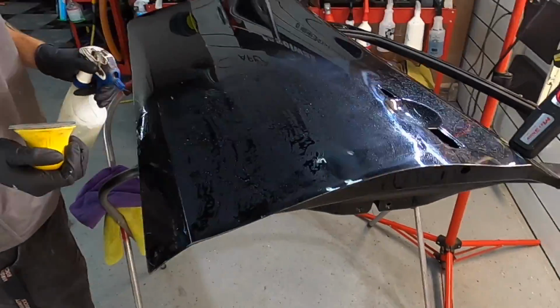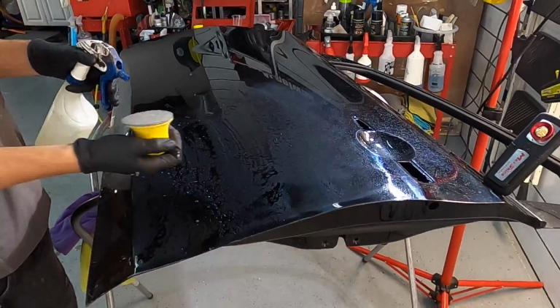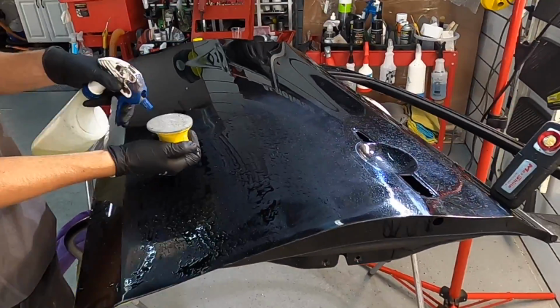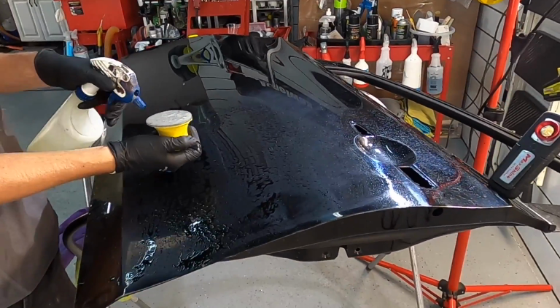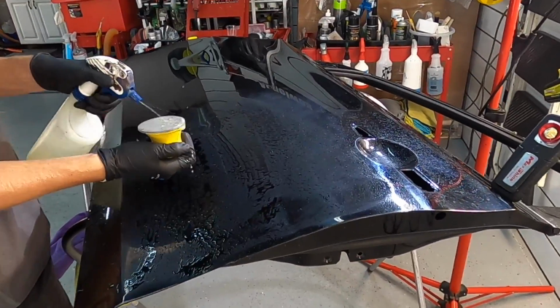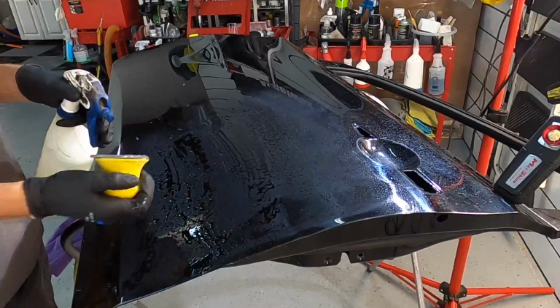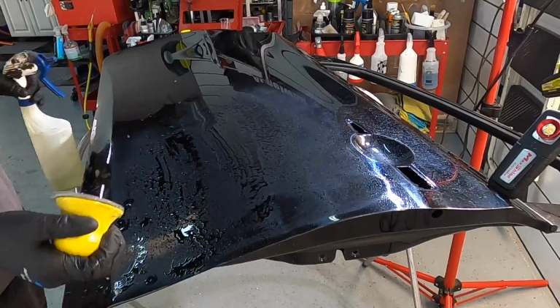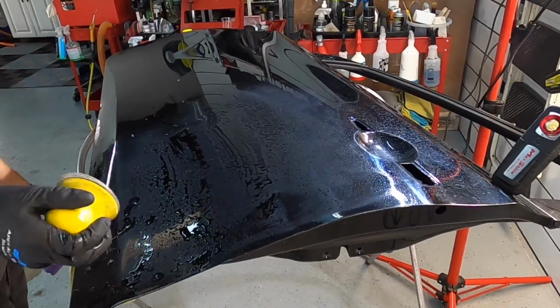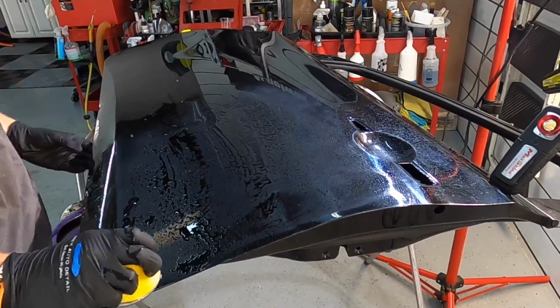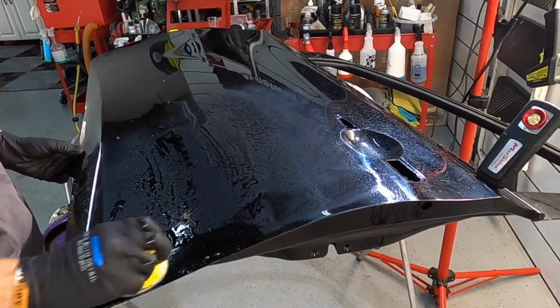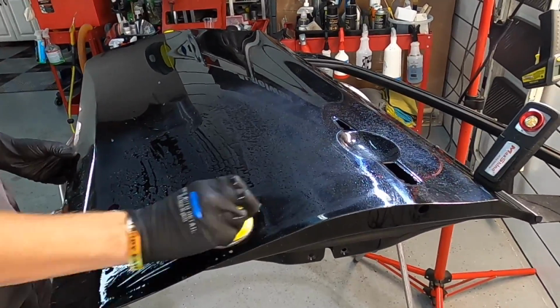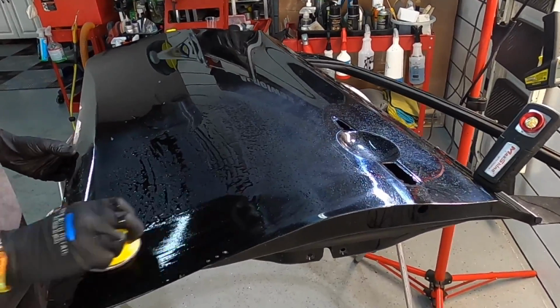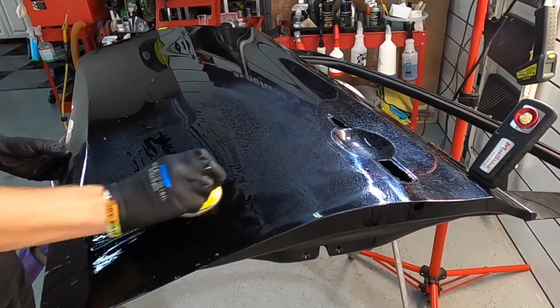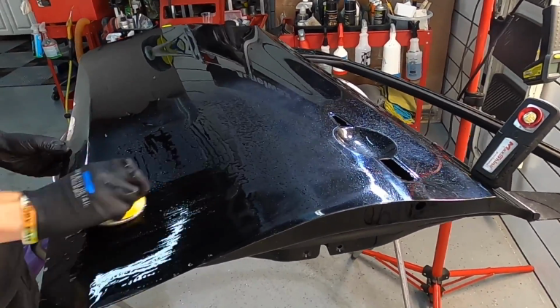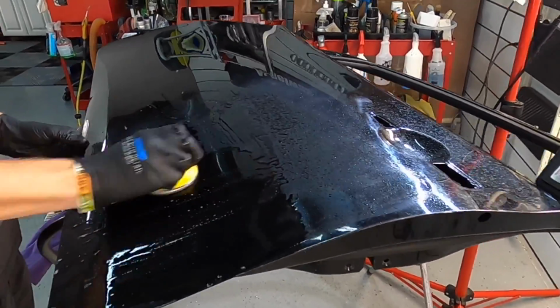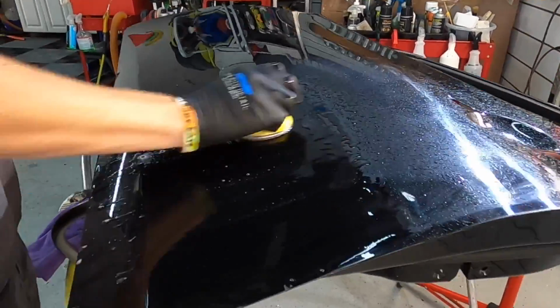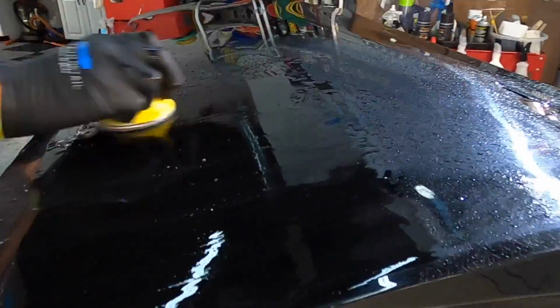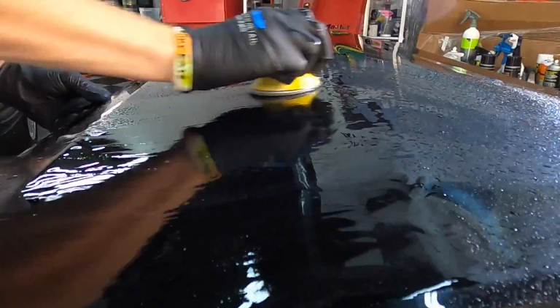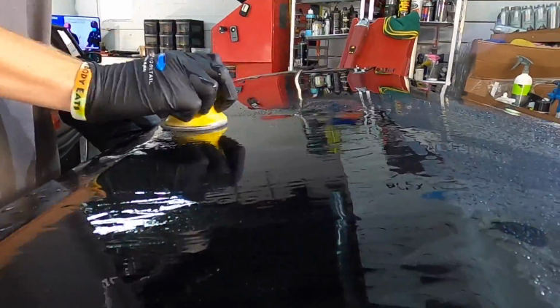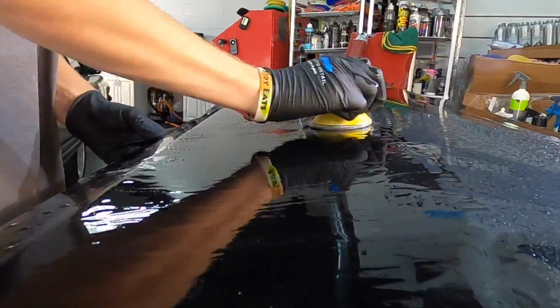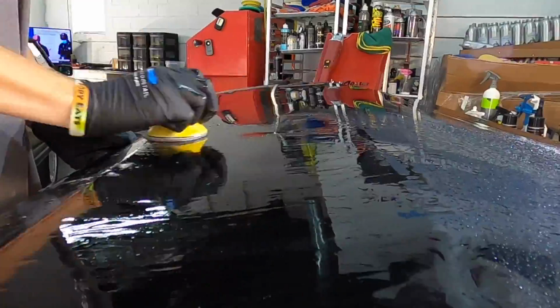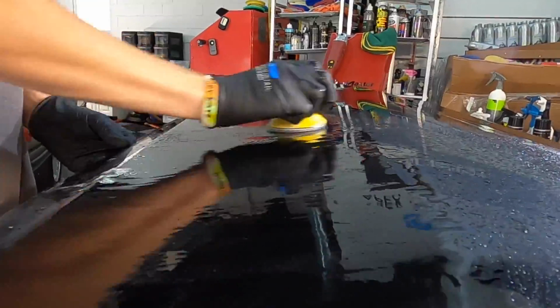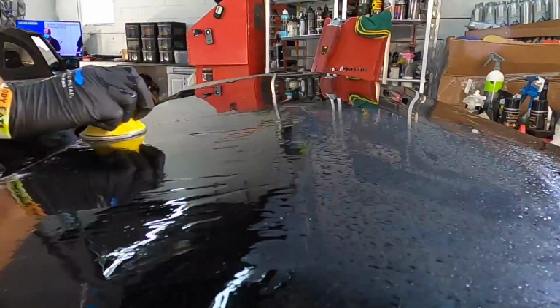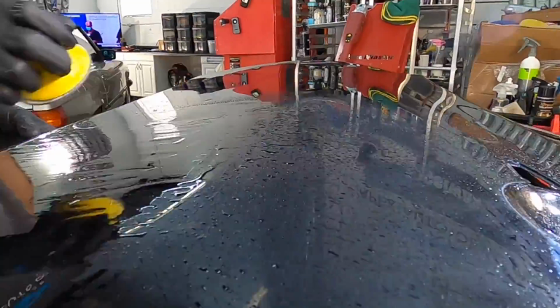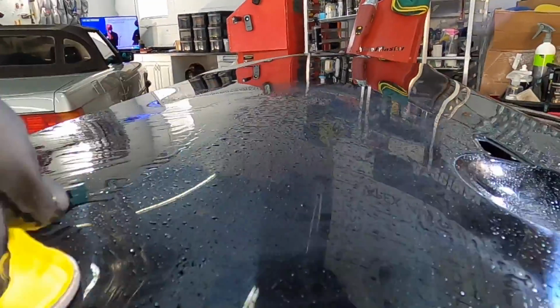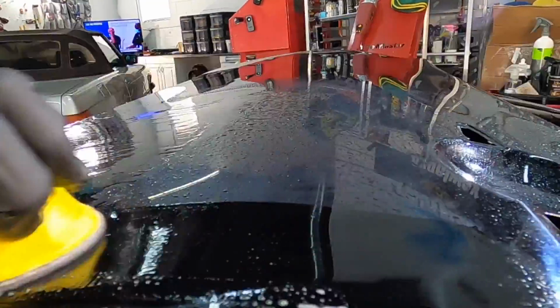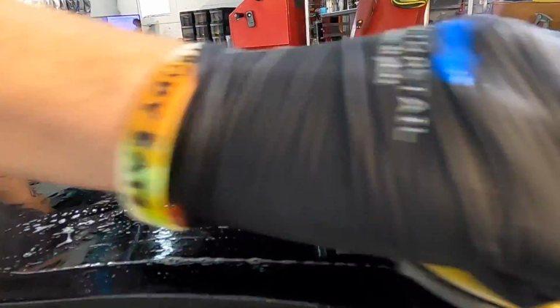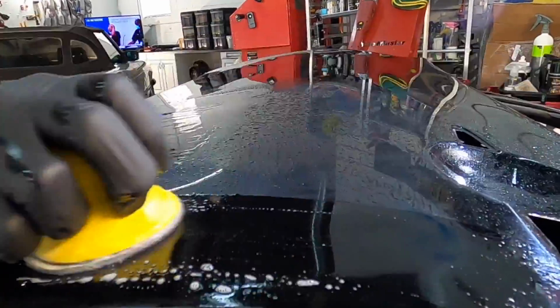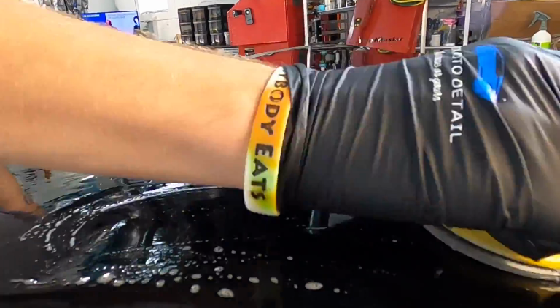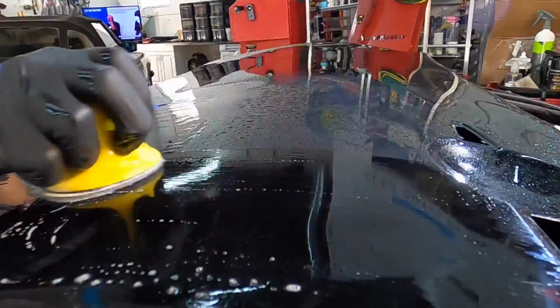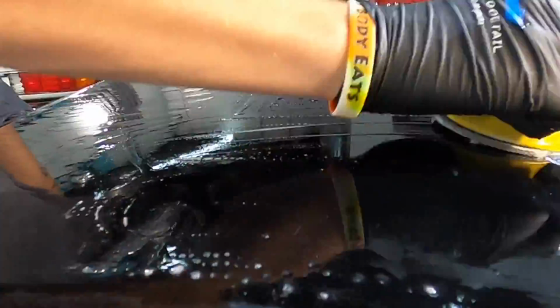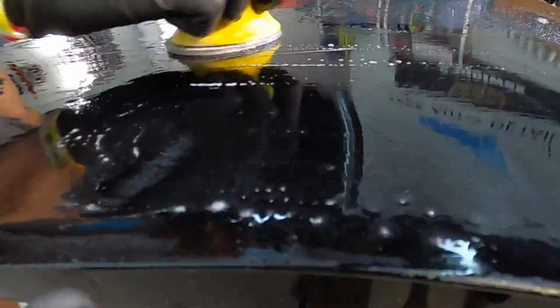There are some dedicated wet sanding machines that keep a constant feed of moisture flushing the pad and keeping it effective. We'll get into machine wet sanding versus hand sanding in a future video.